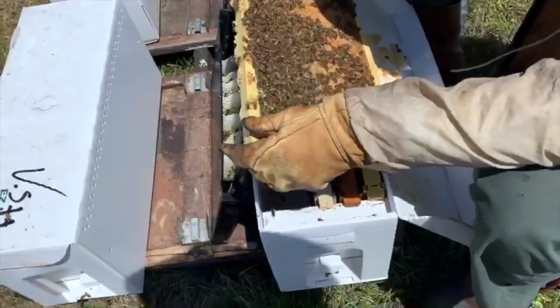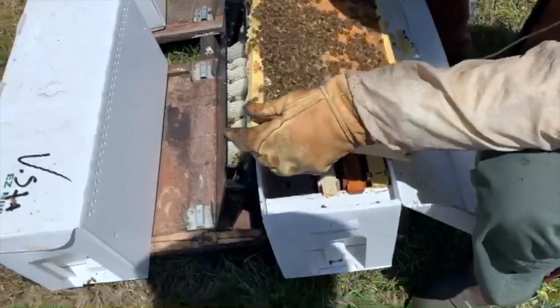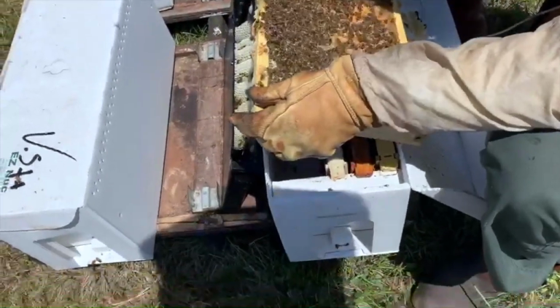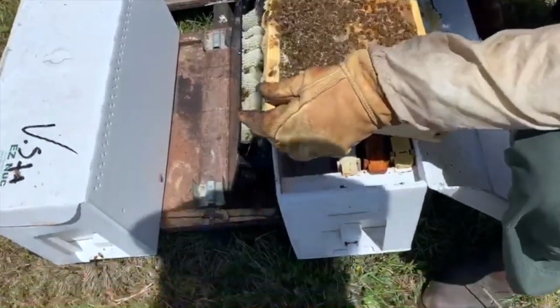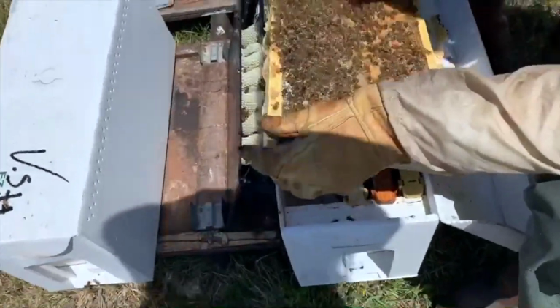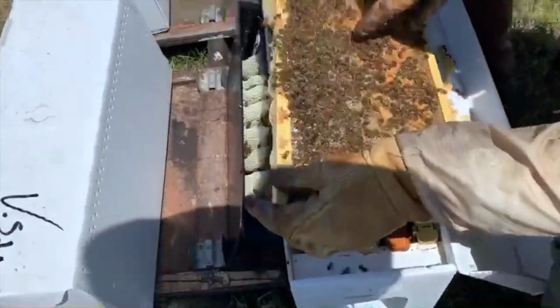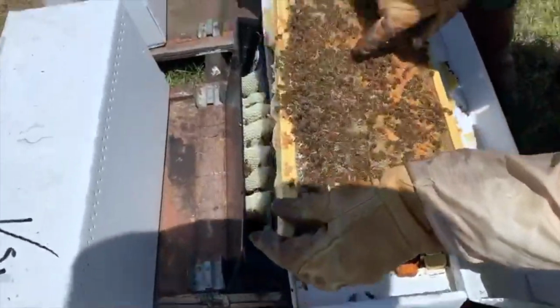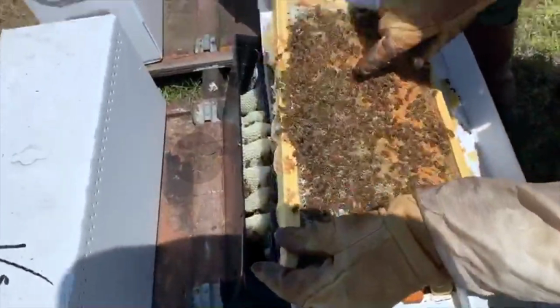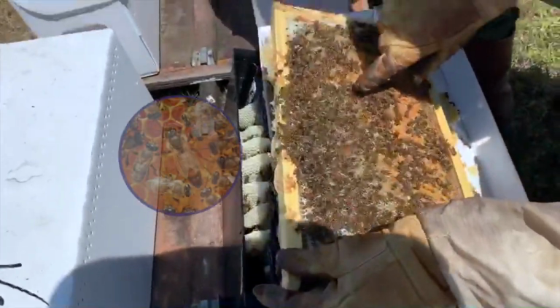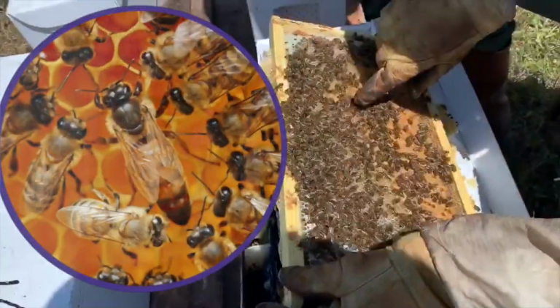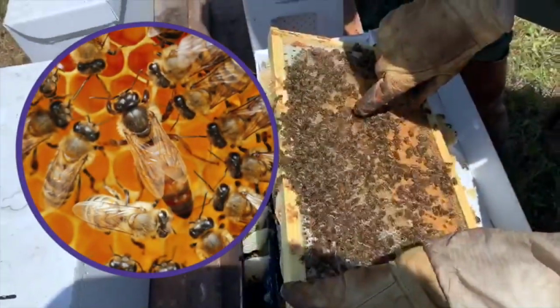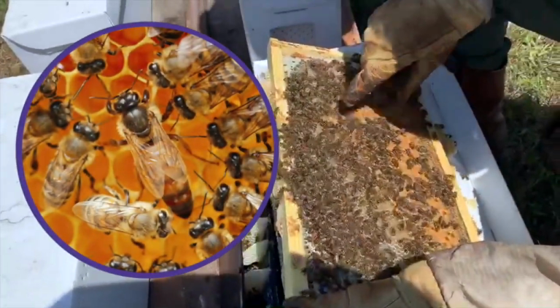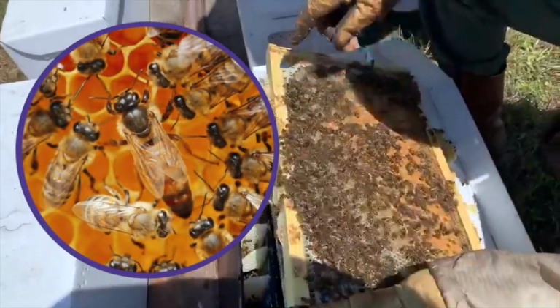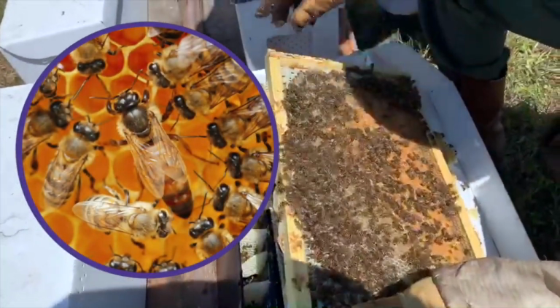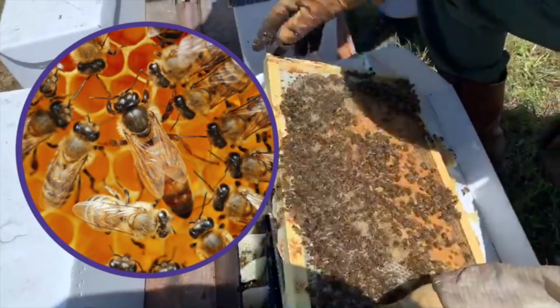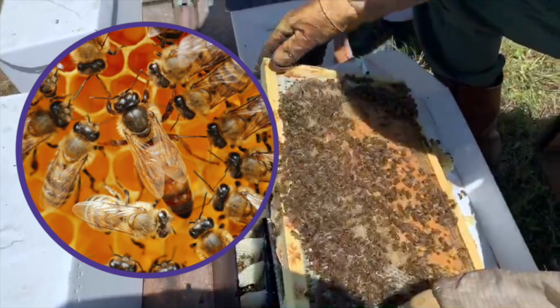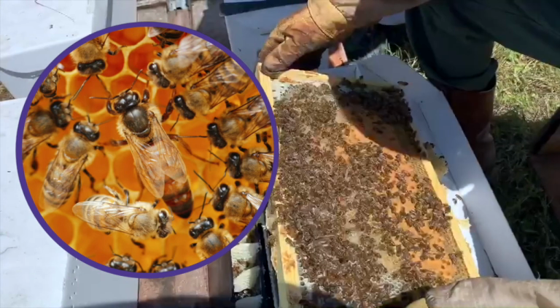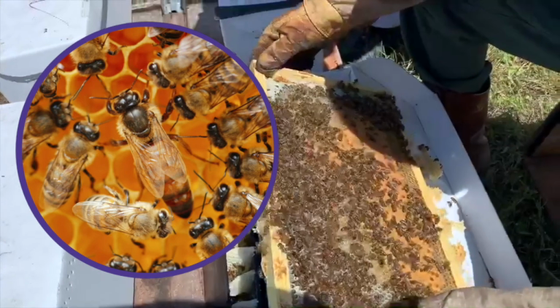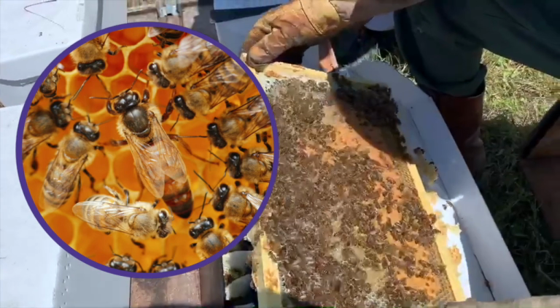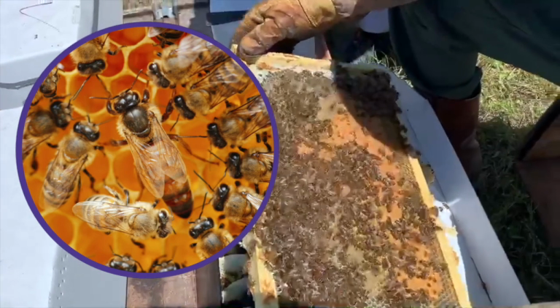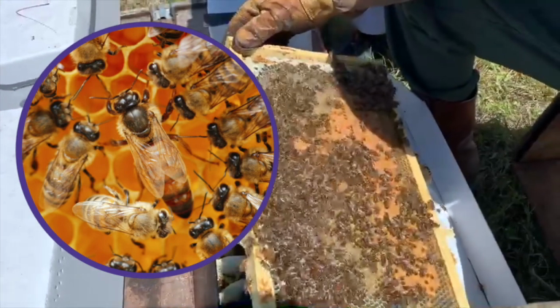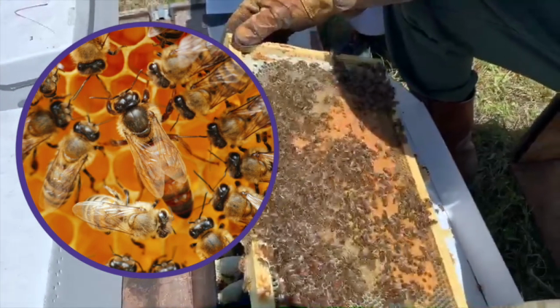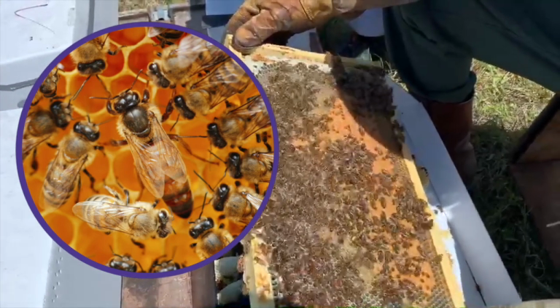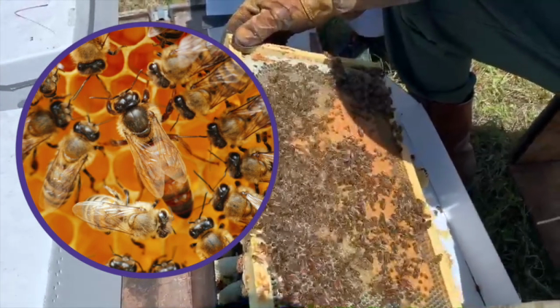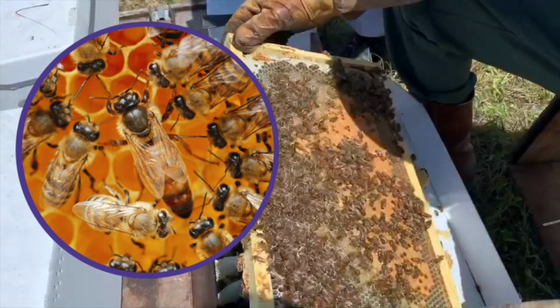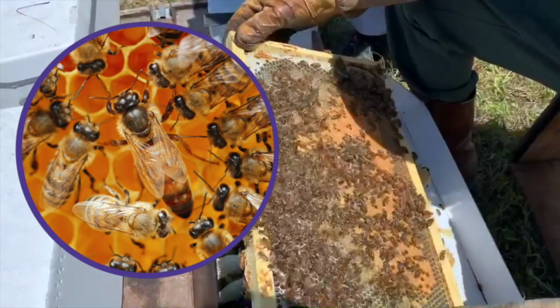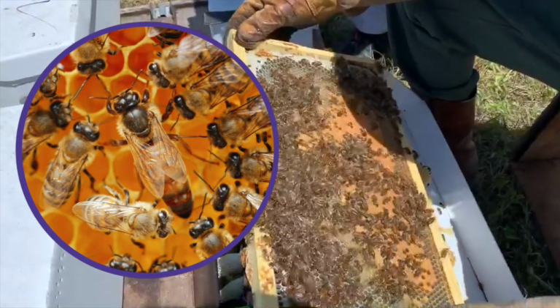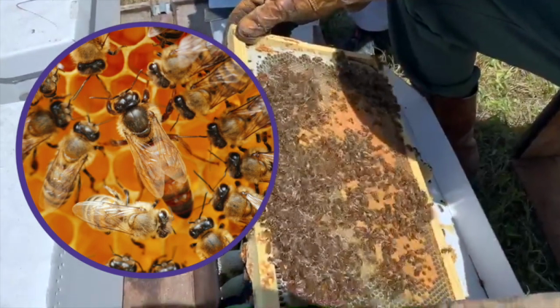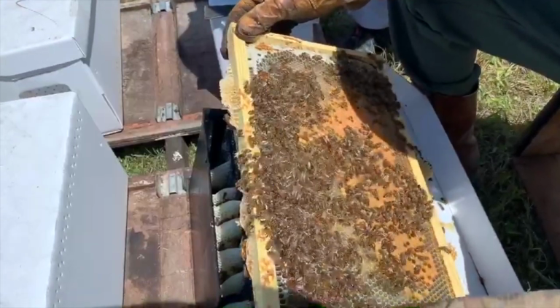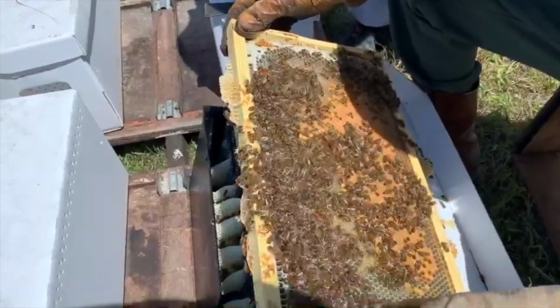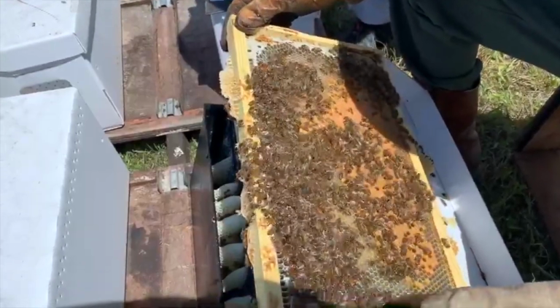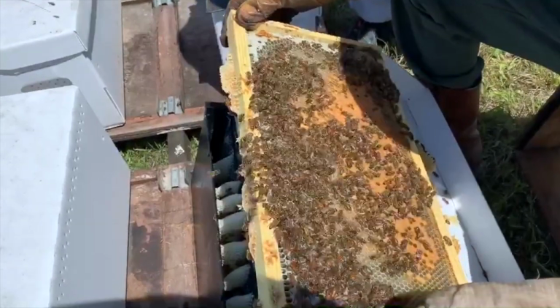Mr. Talbert is looking for the queen bee. There she is! She's got a longer abdomen than the other bees — that's how you can tell the difference.